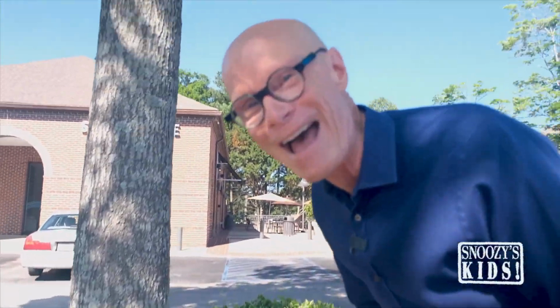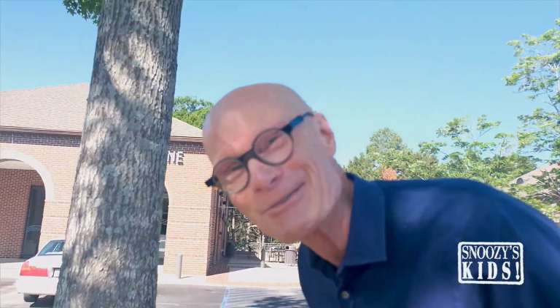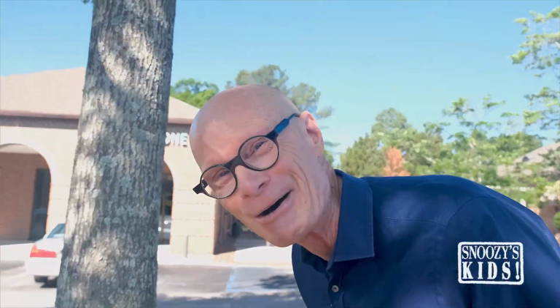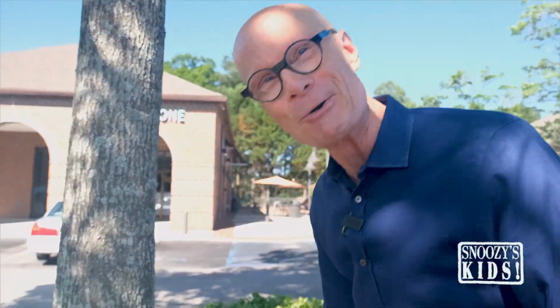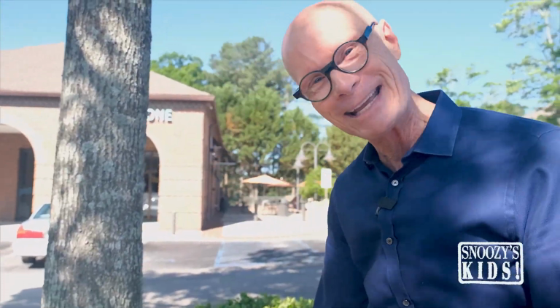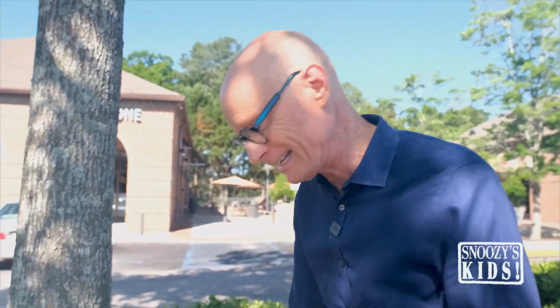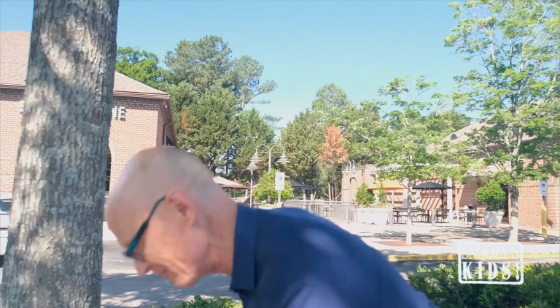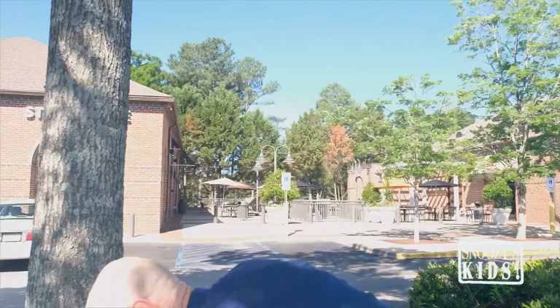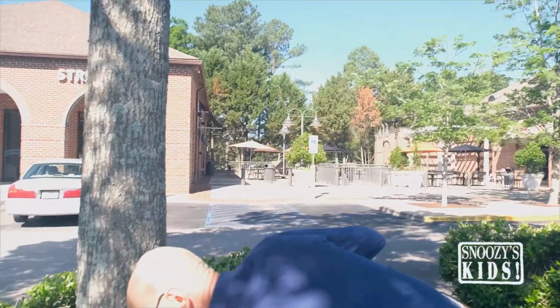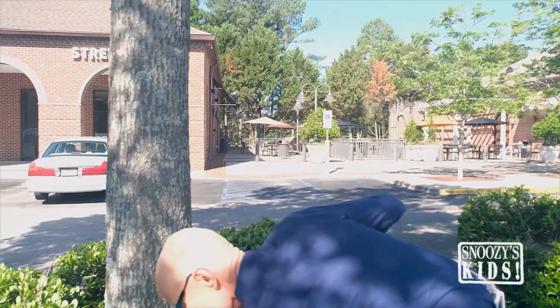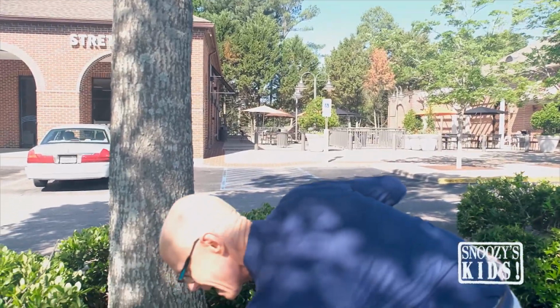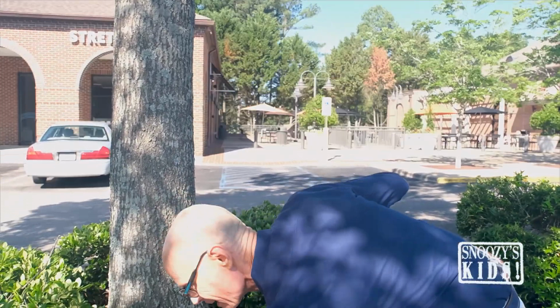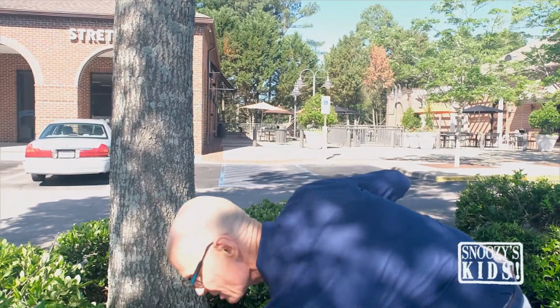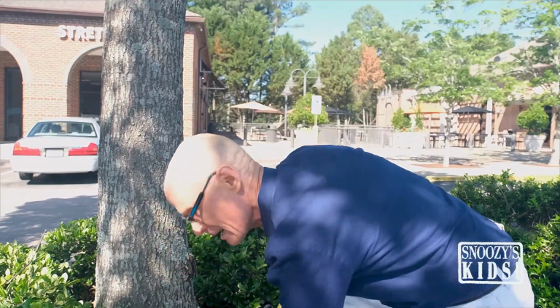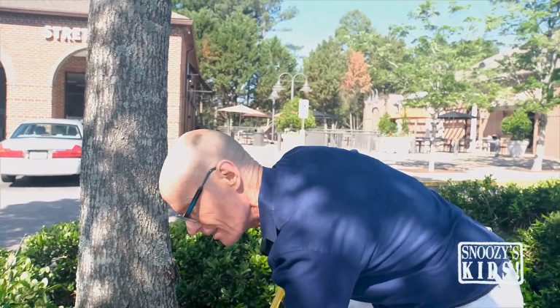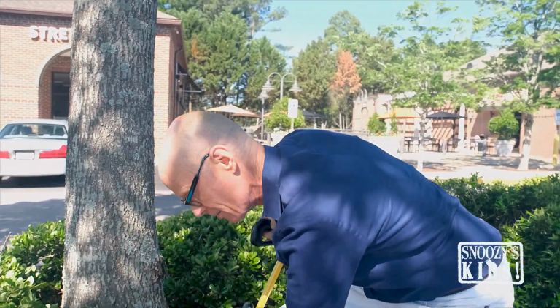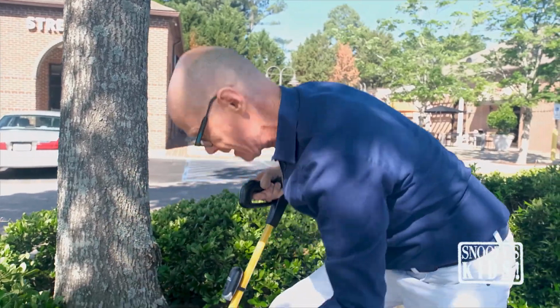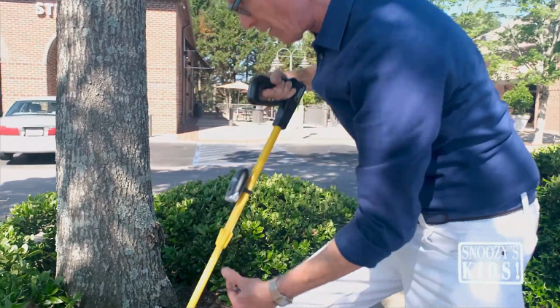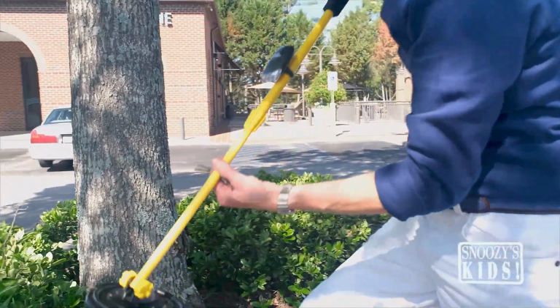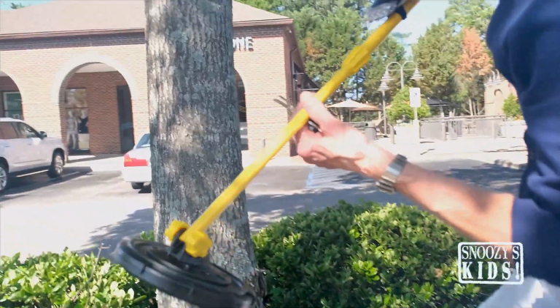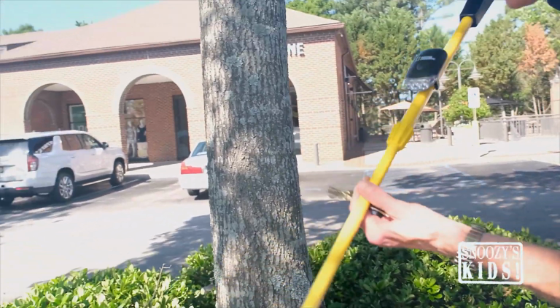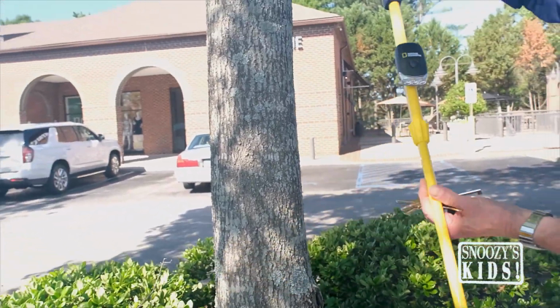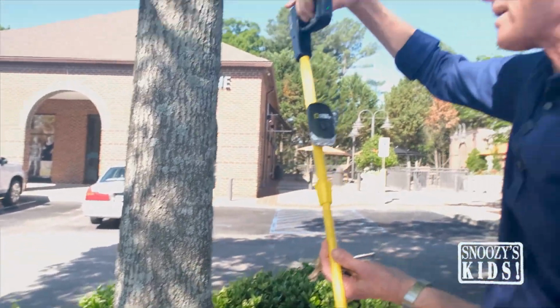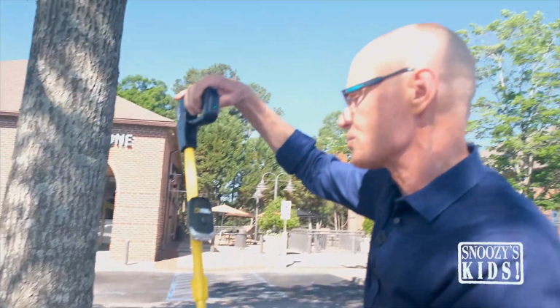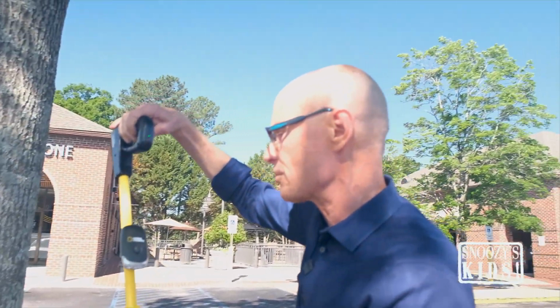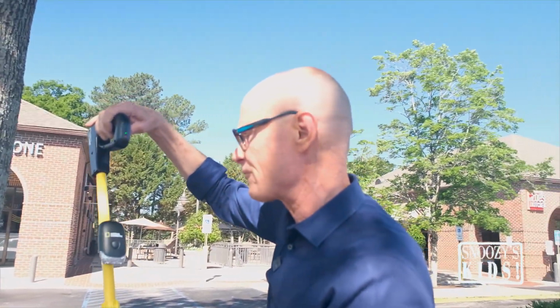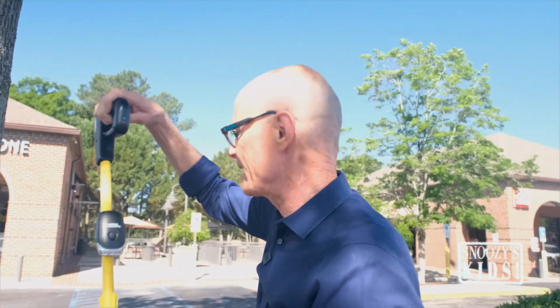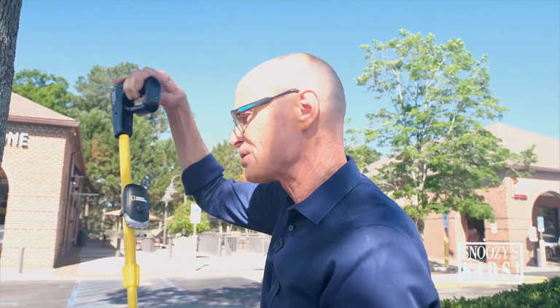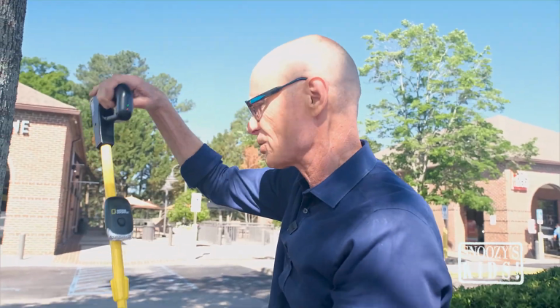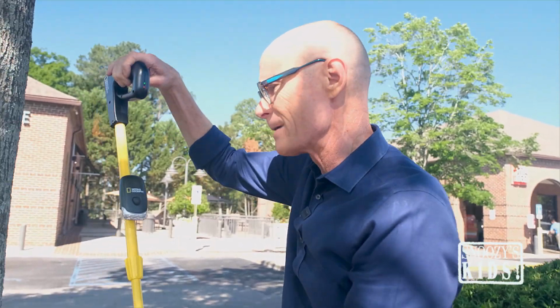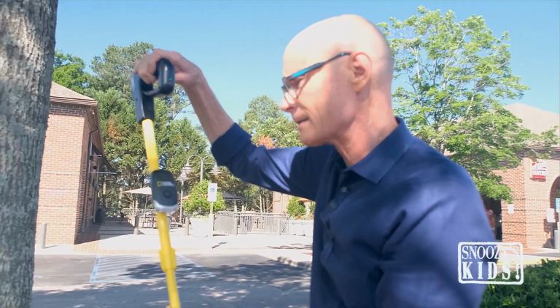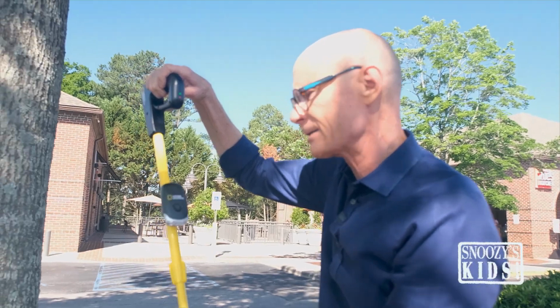Found them! Eureka! Love that. Oh my gosh, there they are. Thank you, National Geographic, for making such a good metal detector.